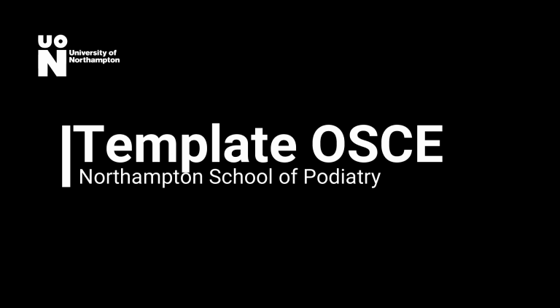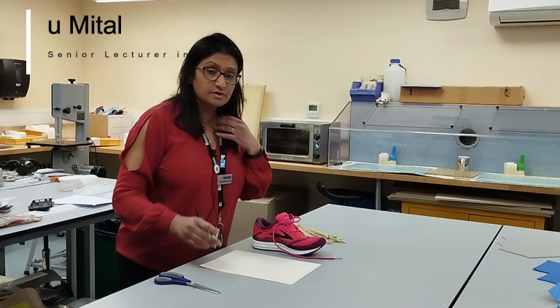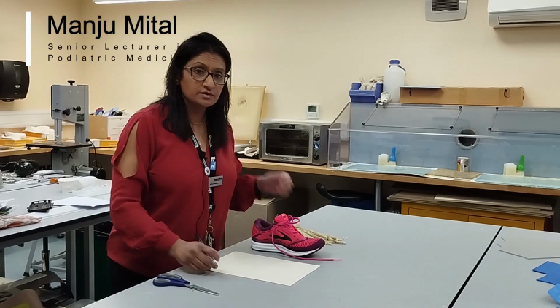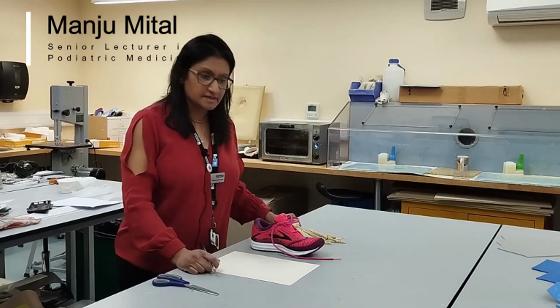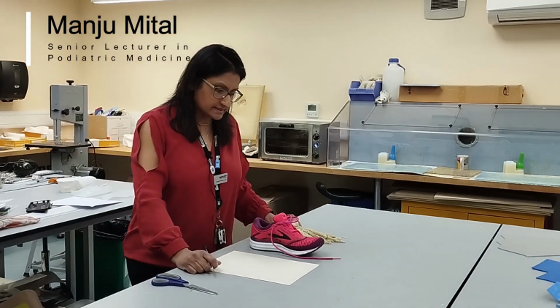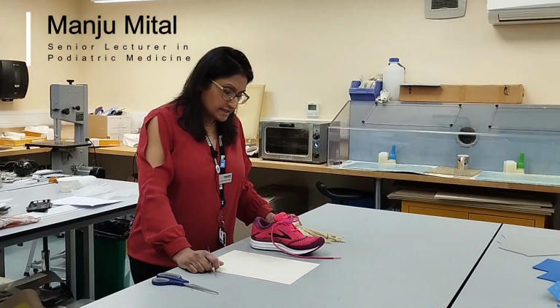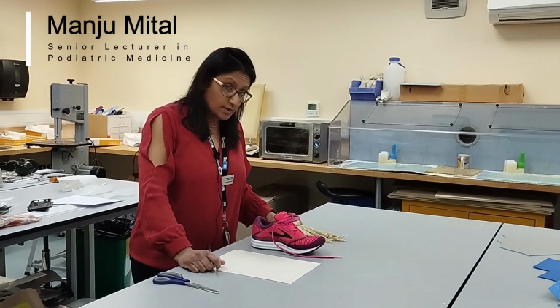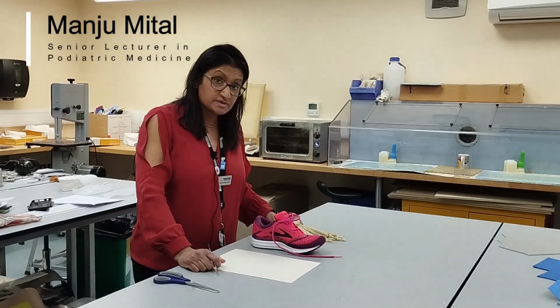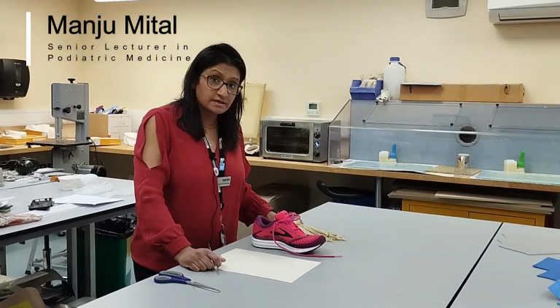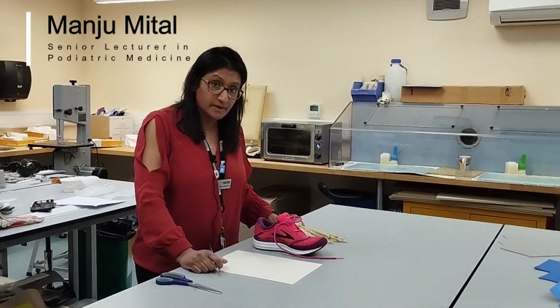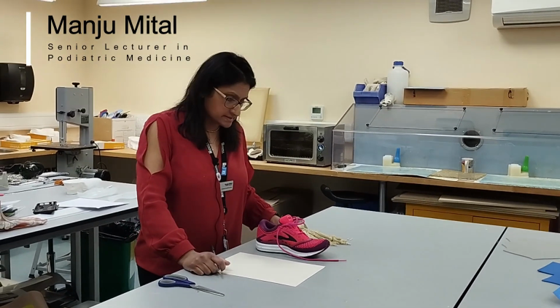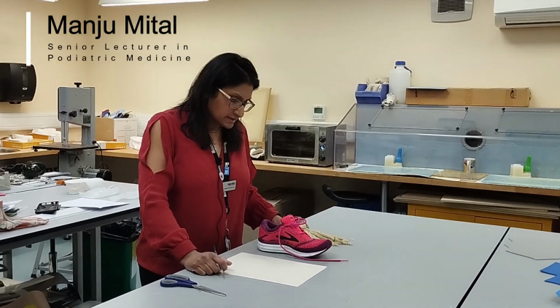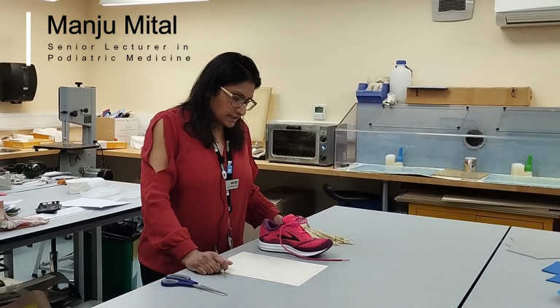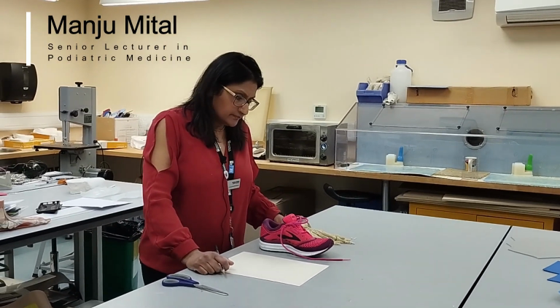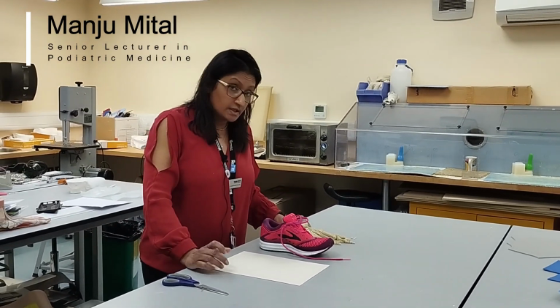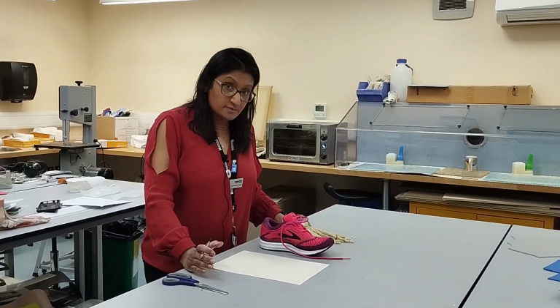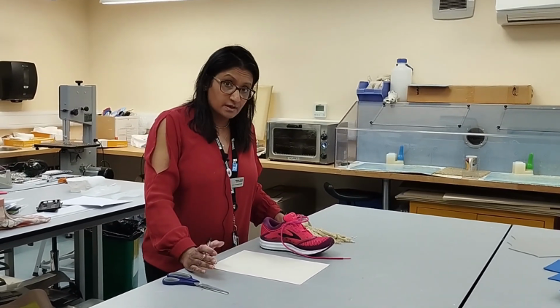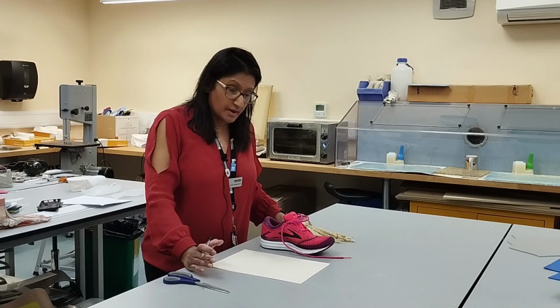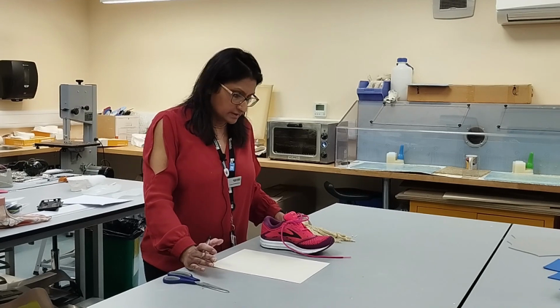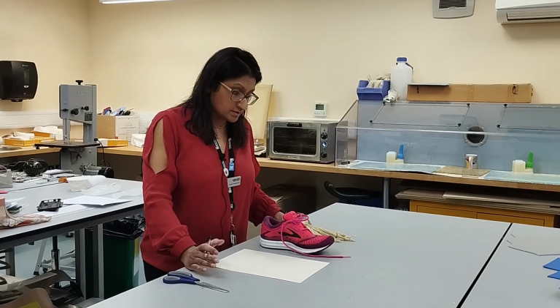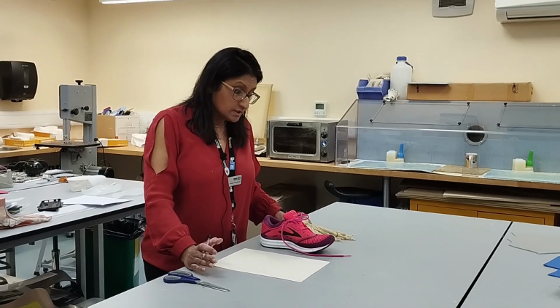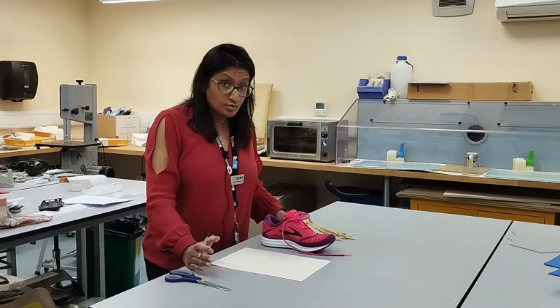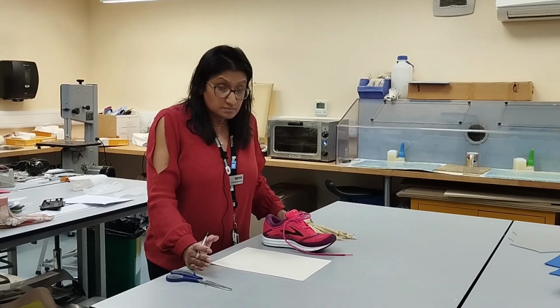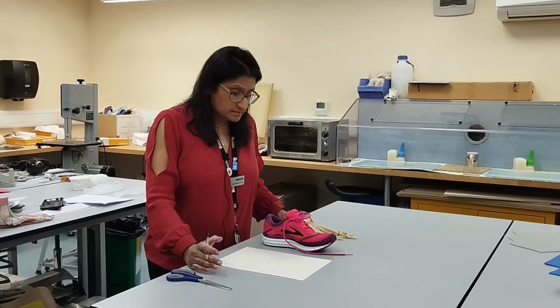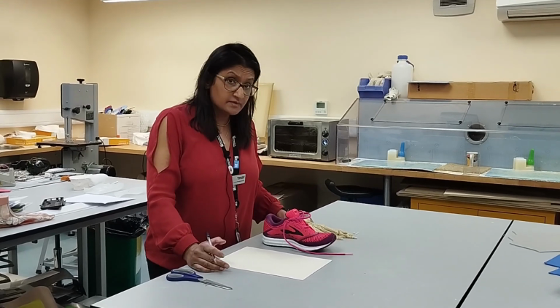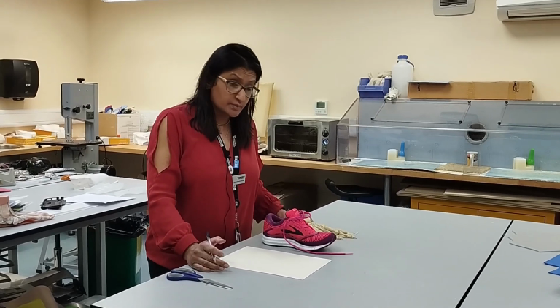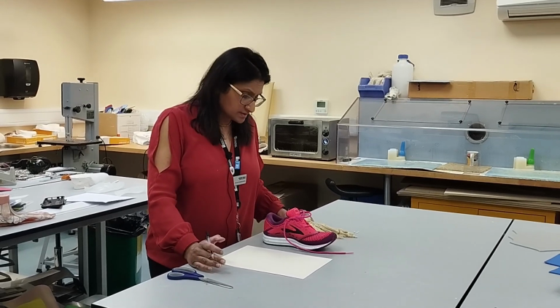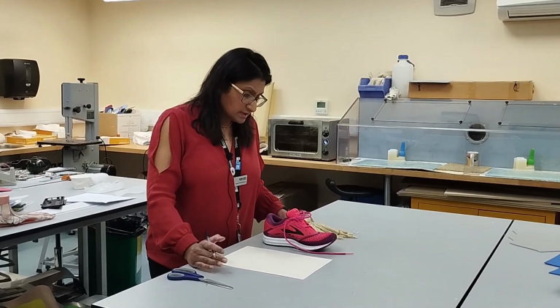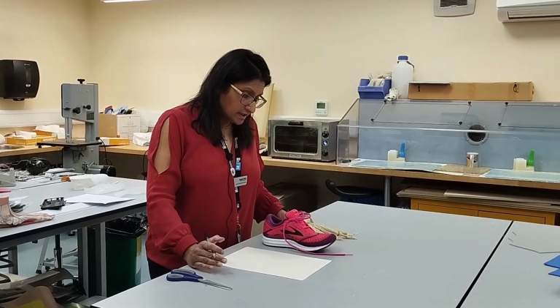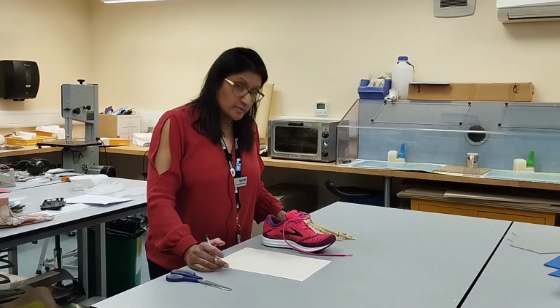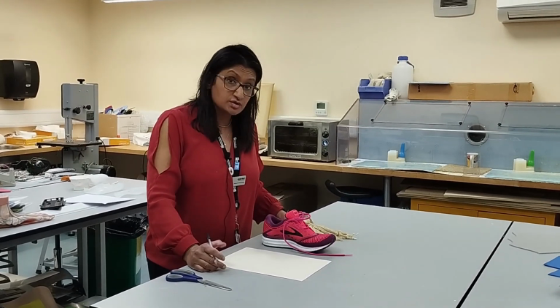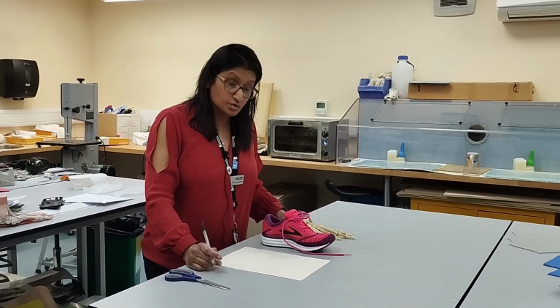What I'm going to show you today is how we would take a template in order to make a permanent insole or even a temporary insole from a patient's shoe.